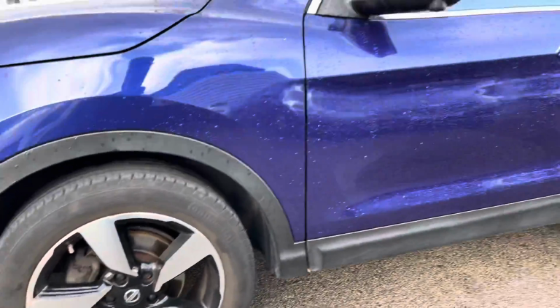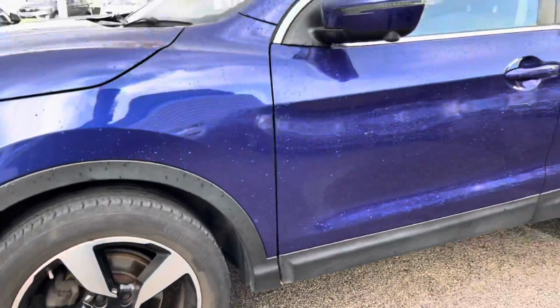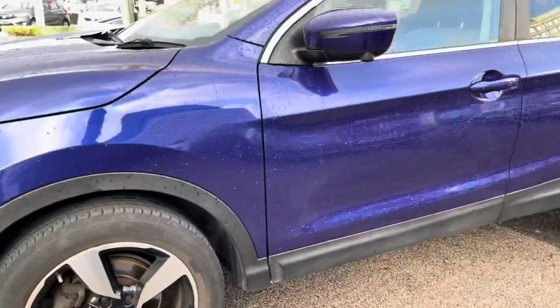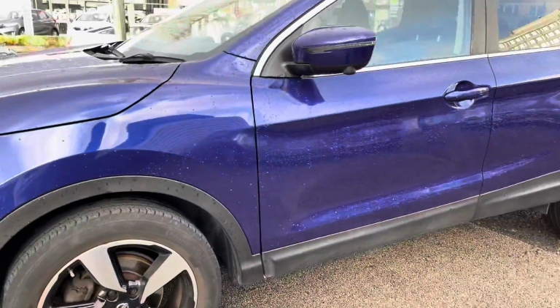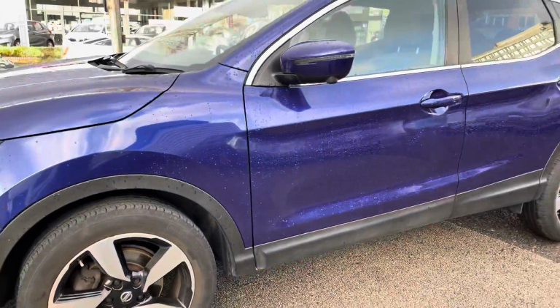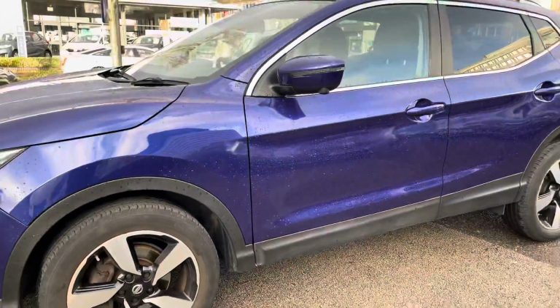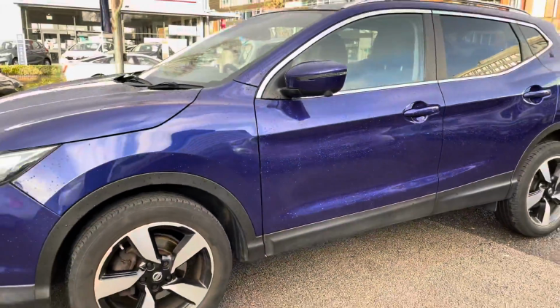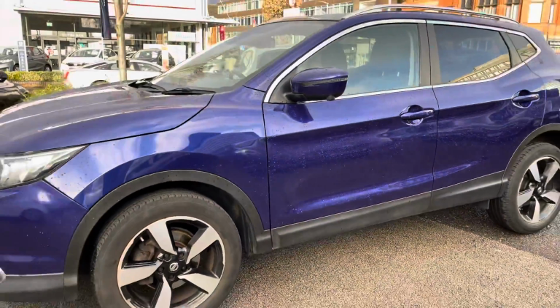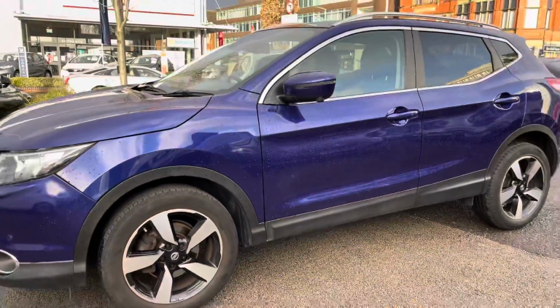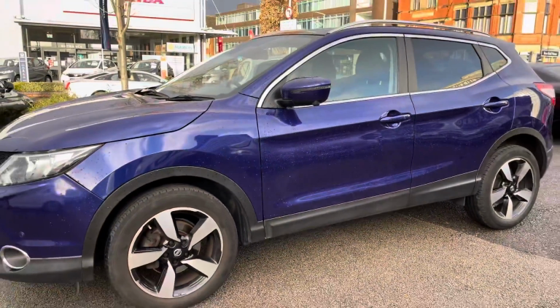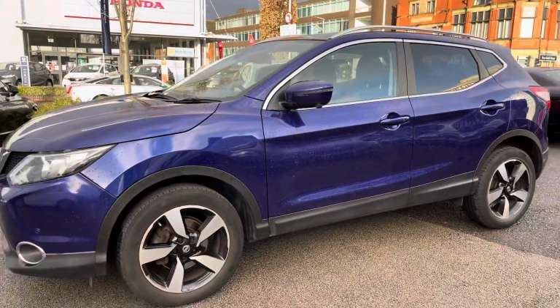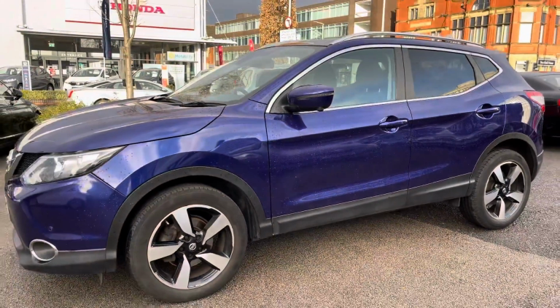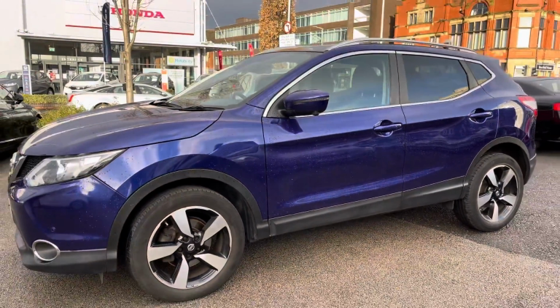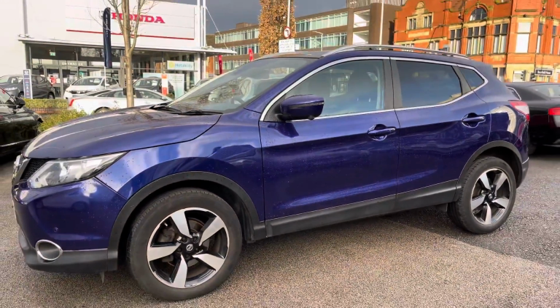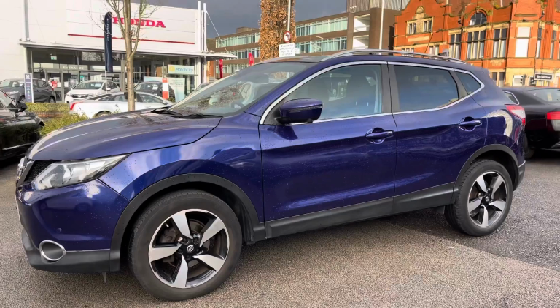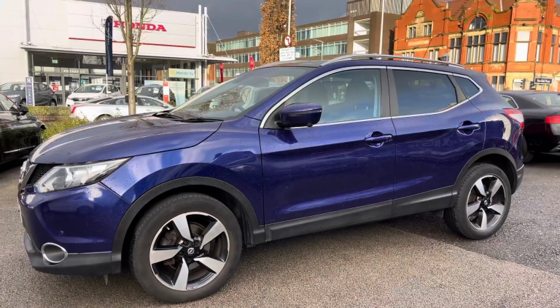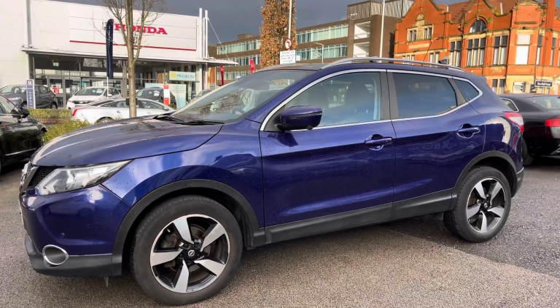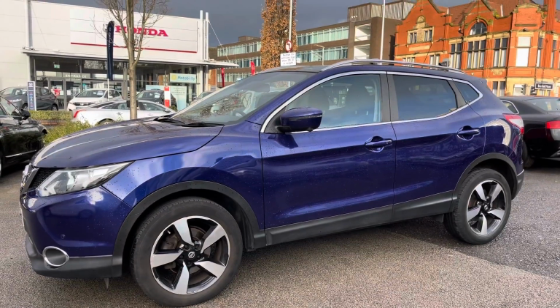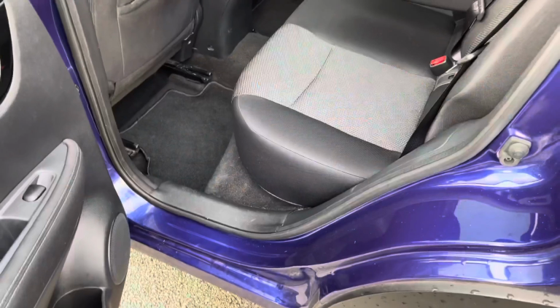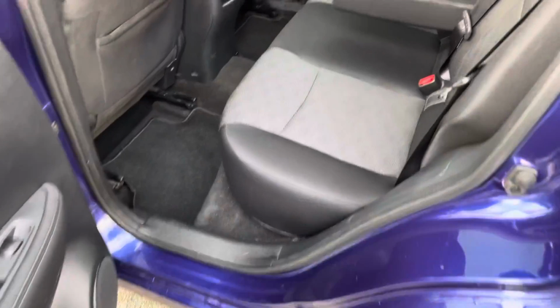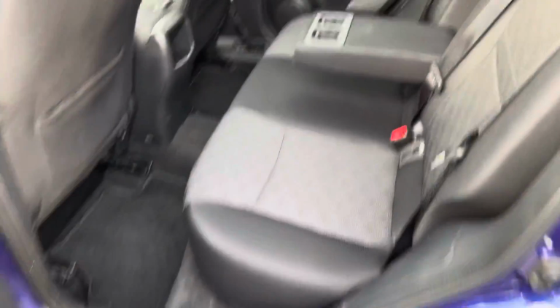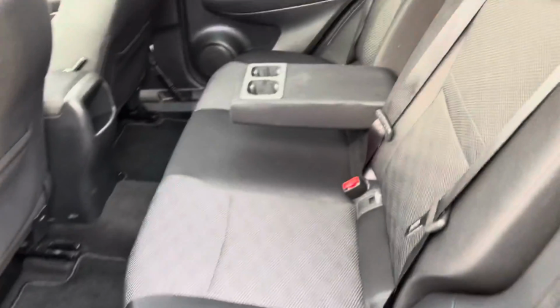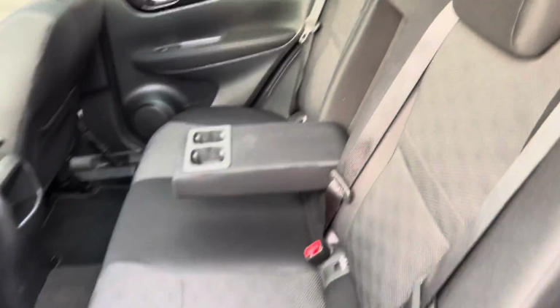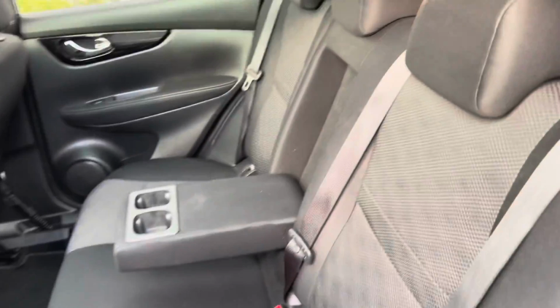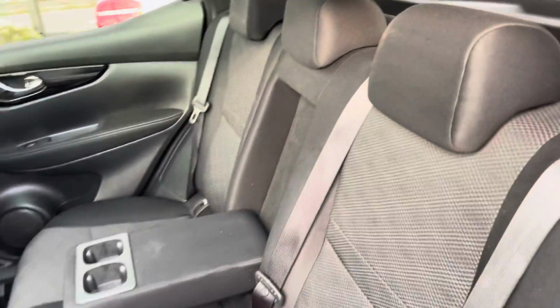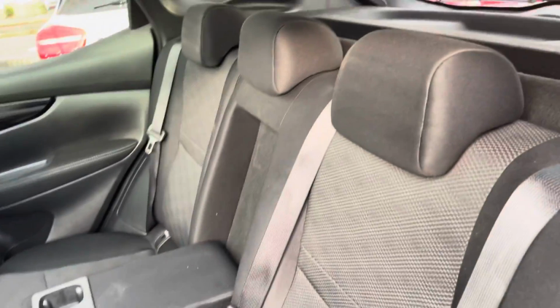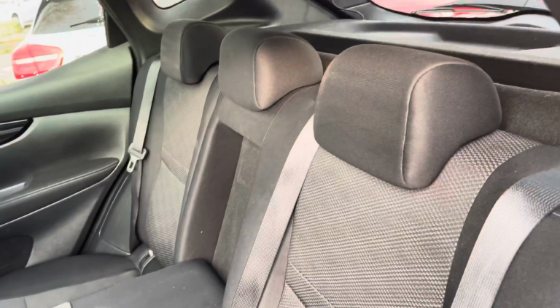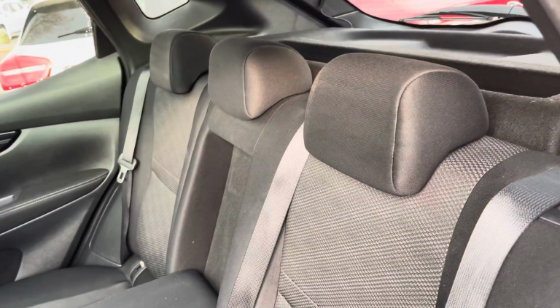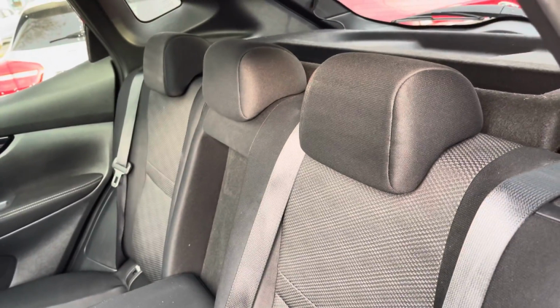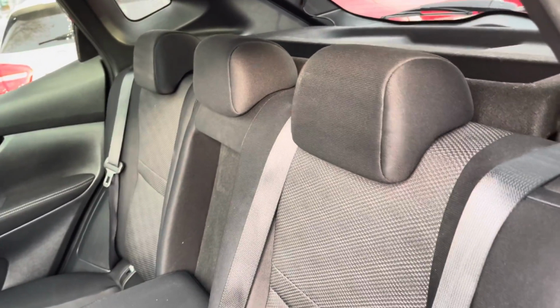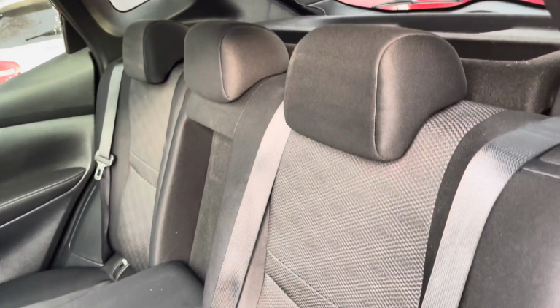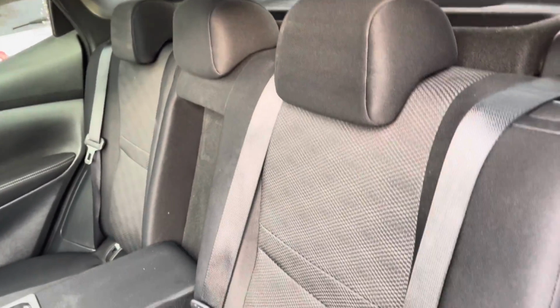Here at the side you do have 19-inch alloy wheels with a nice two-tone effect. You have your indicator integrated into the door mirror, and you also have rear privacy glass, giving you nice privacy to the rear and a sleek look to the vehicle as well.